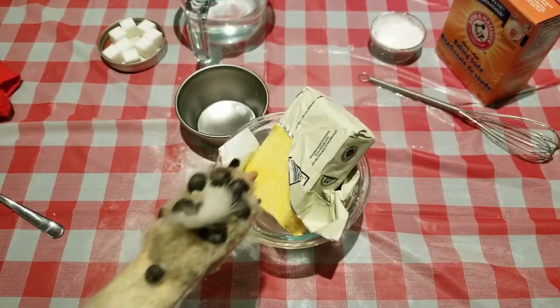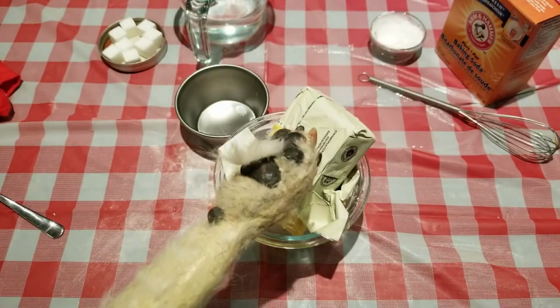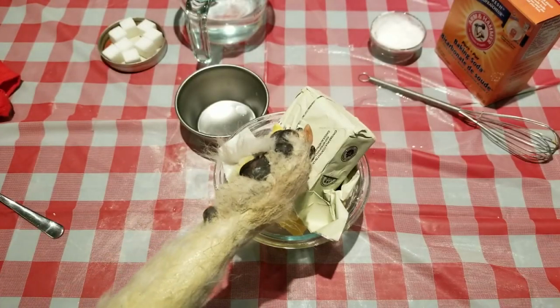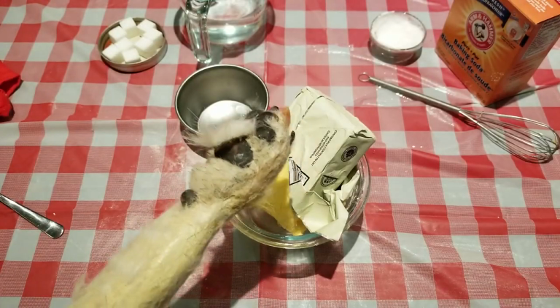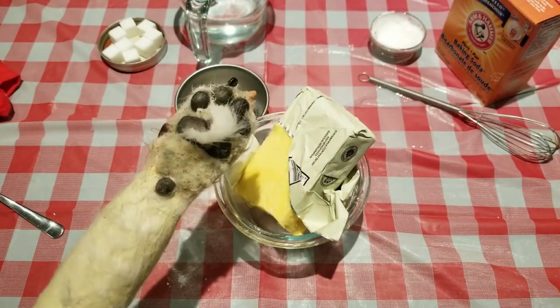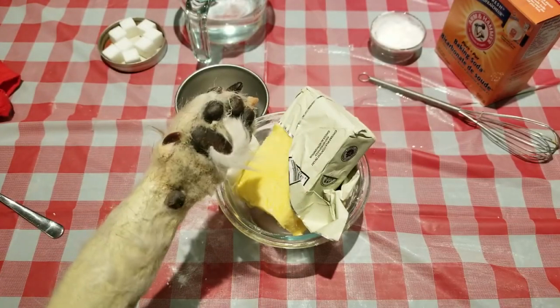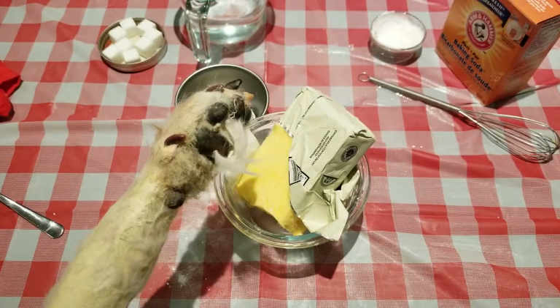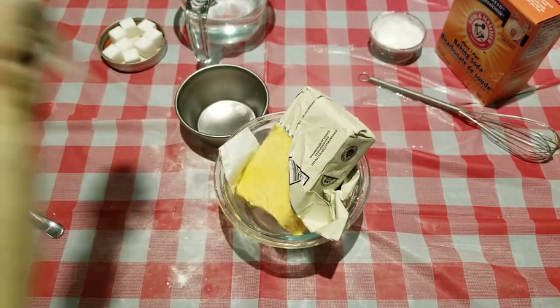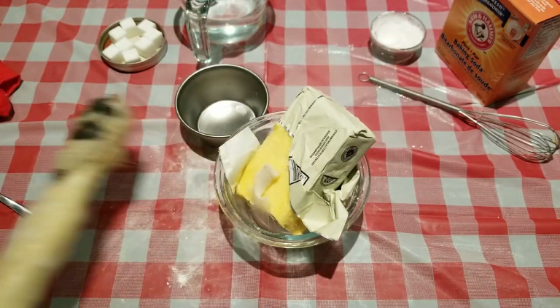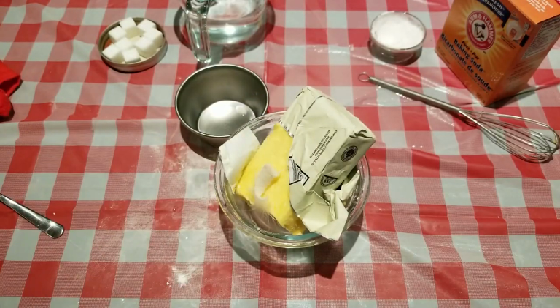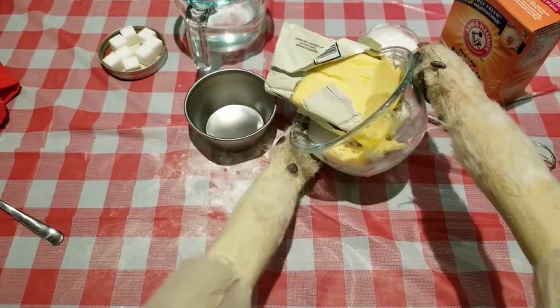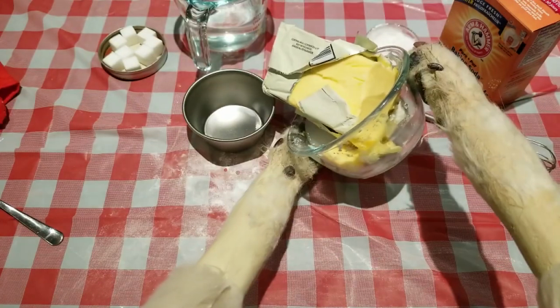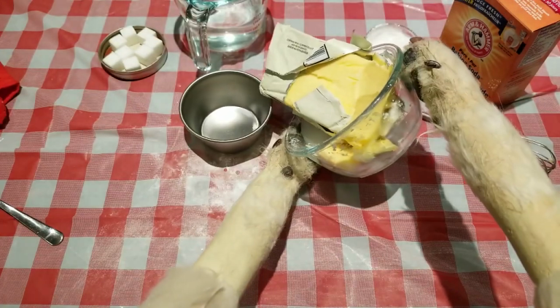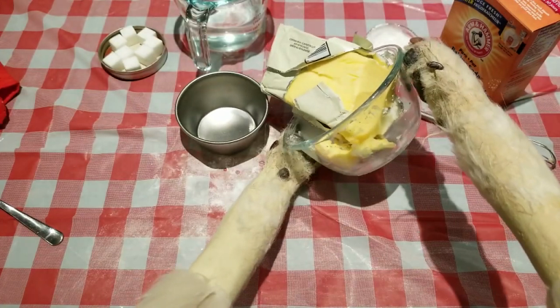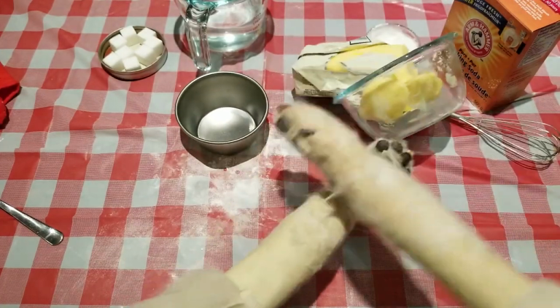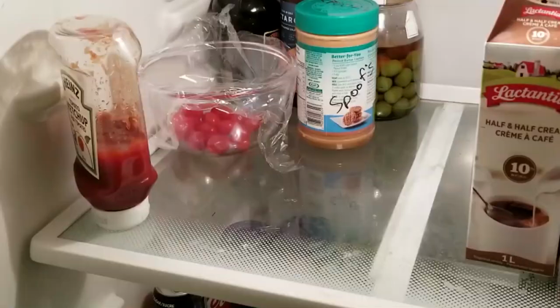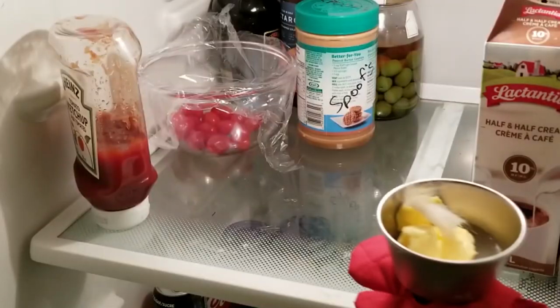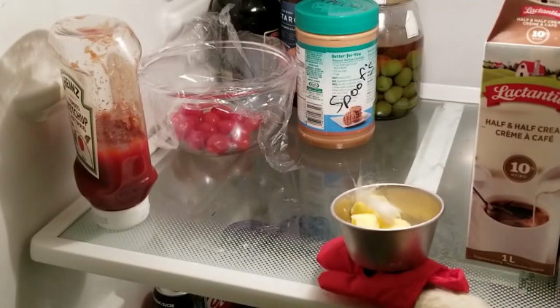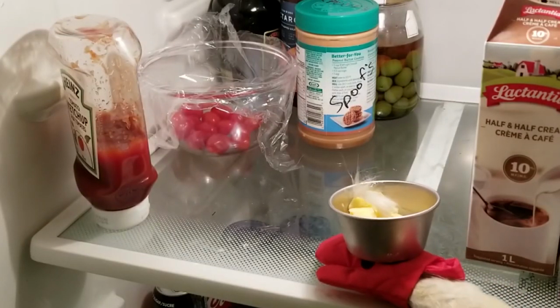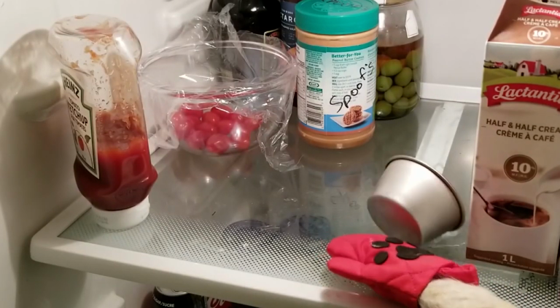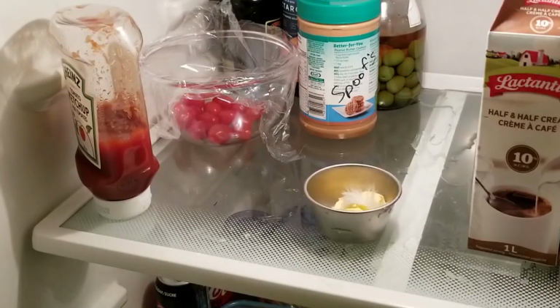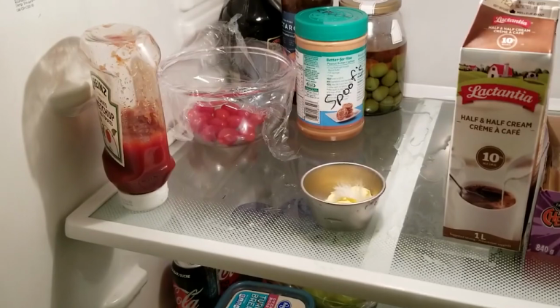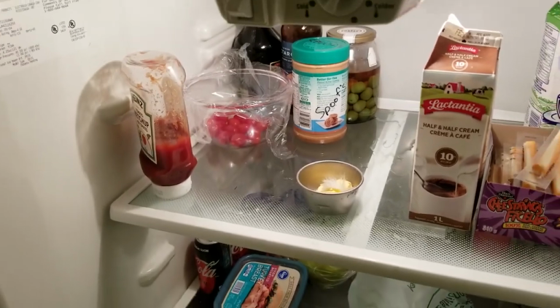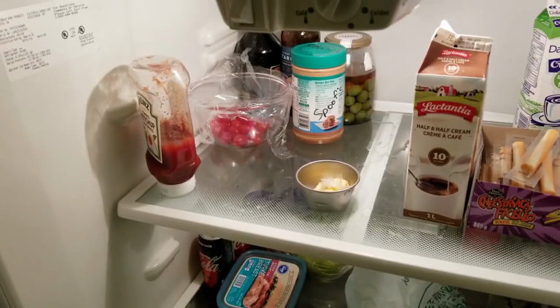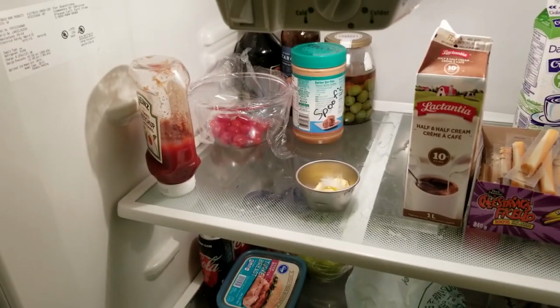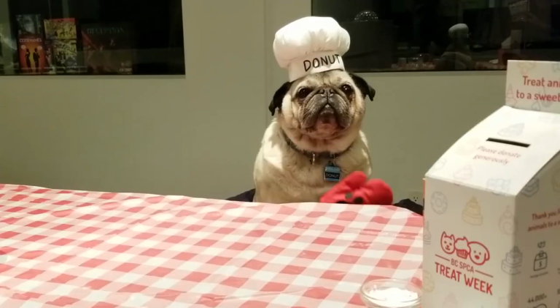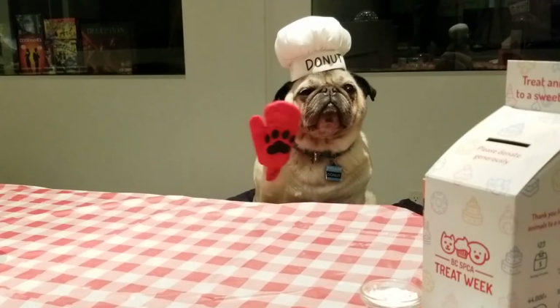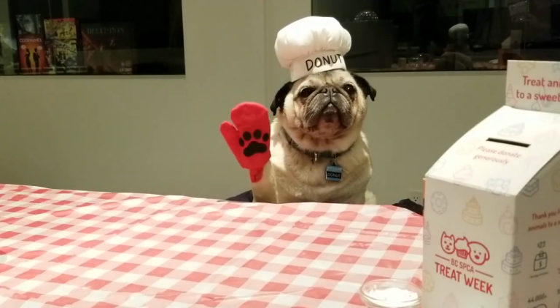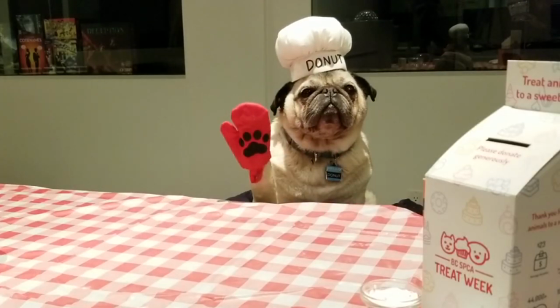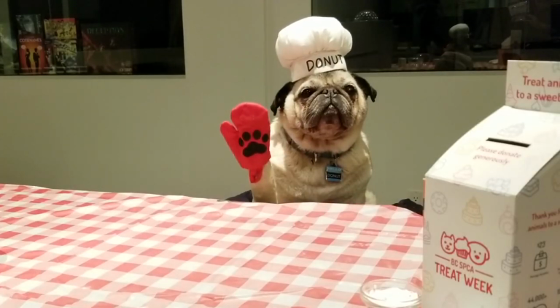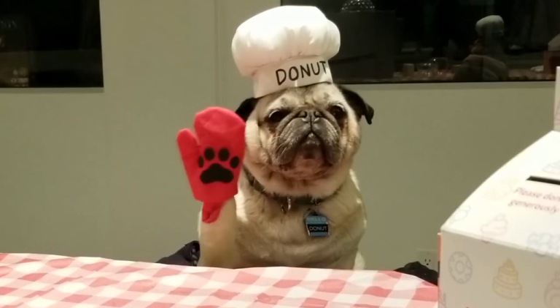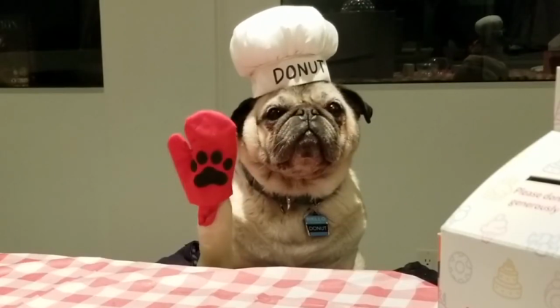Use only the freshest Pug hairs for maximum DNA extraction. Pour the solution into a radiation-safe plate and set aside in the fridge for 20 minutes. Safety first — be sure to put on your radiation-safe gloves.